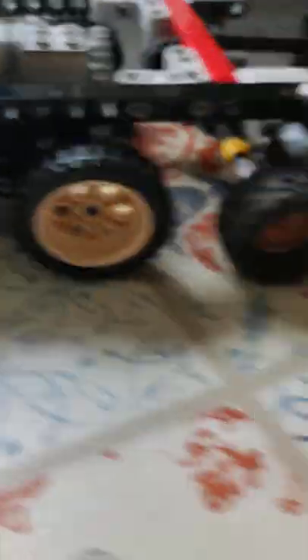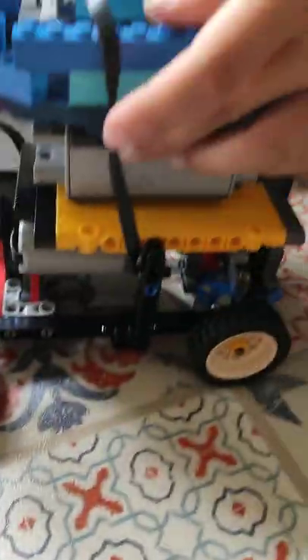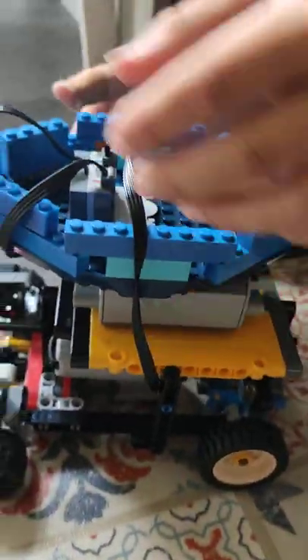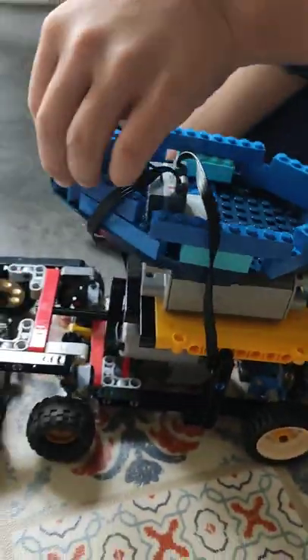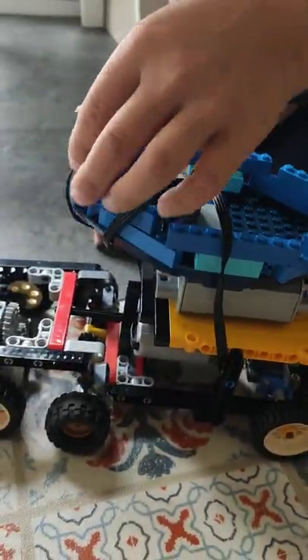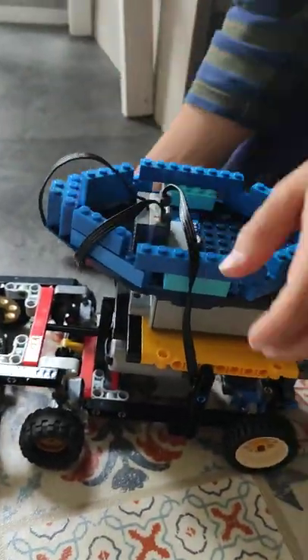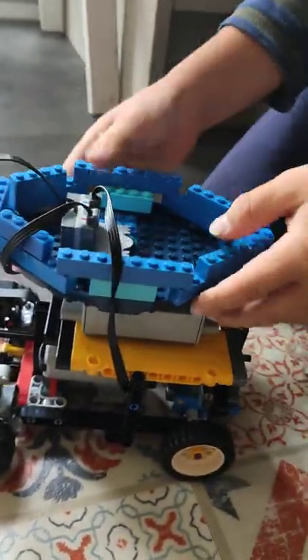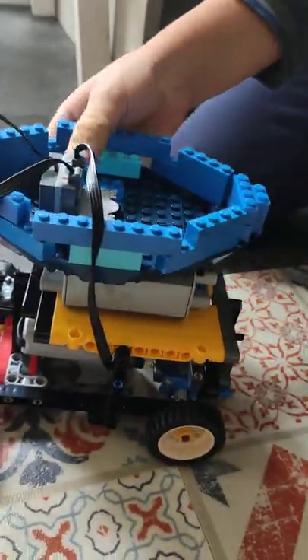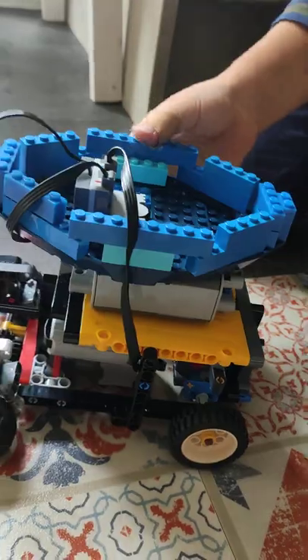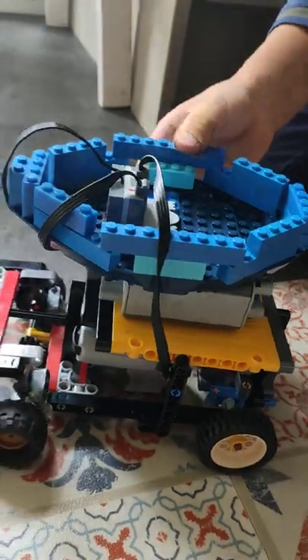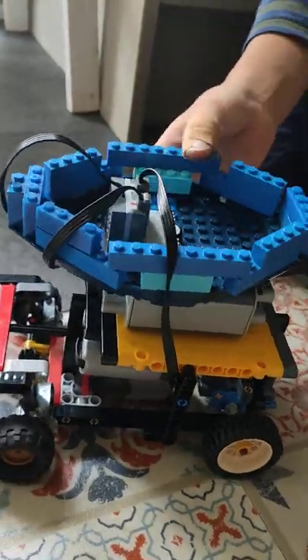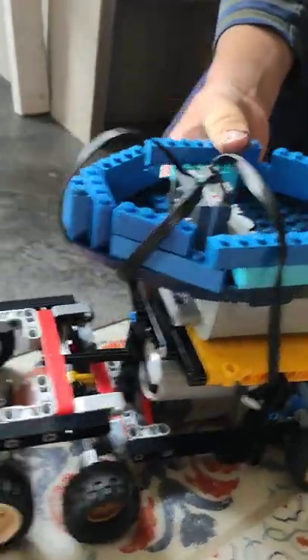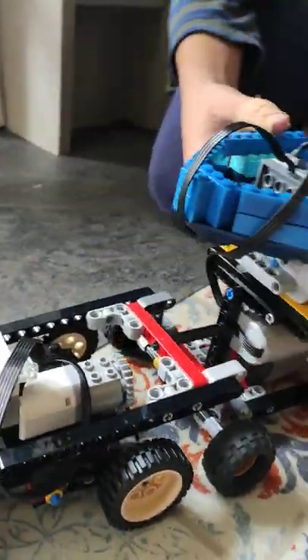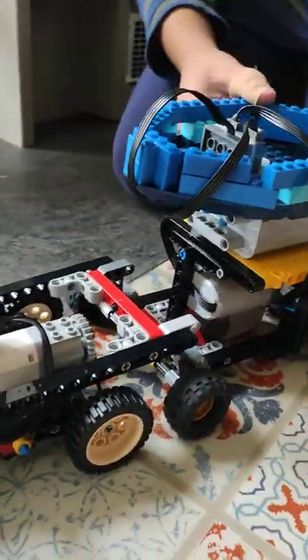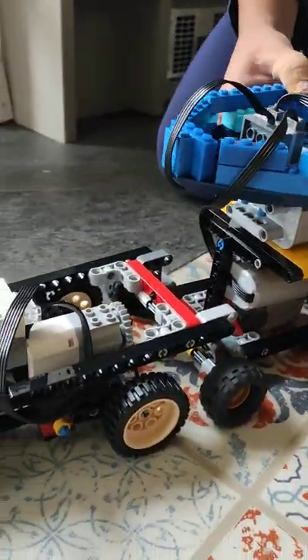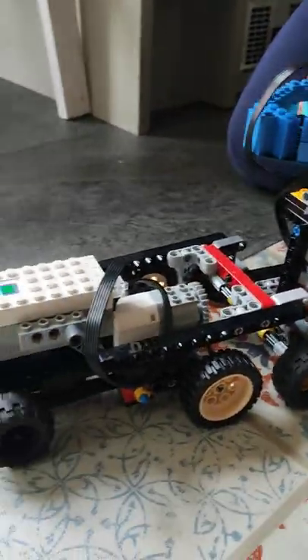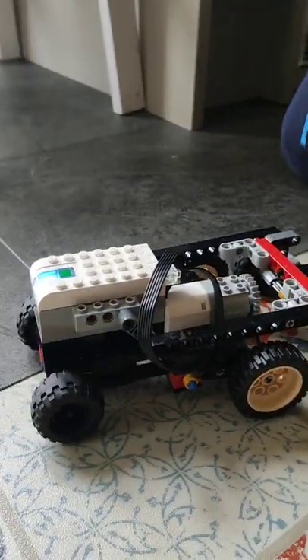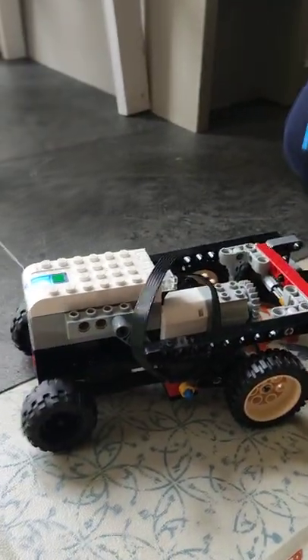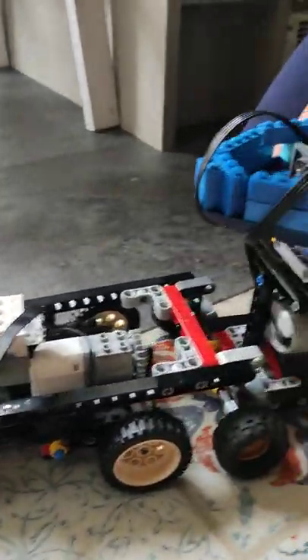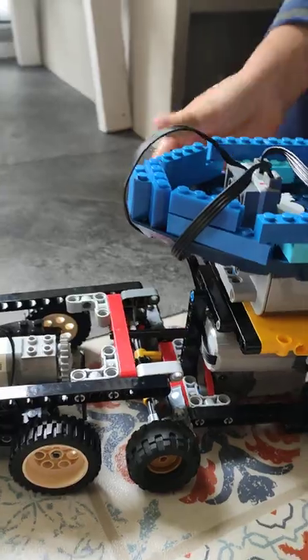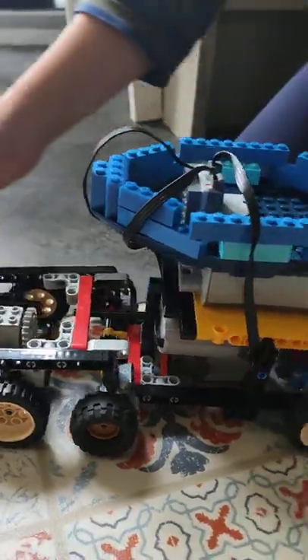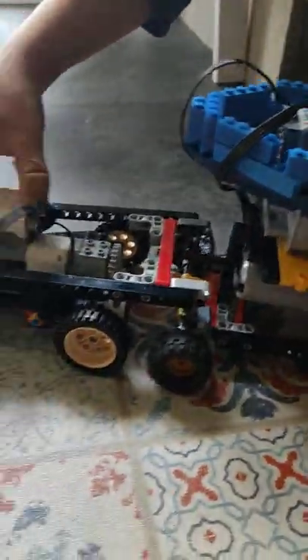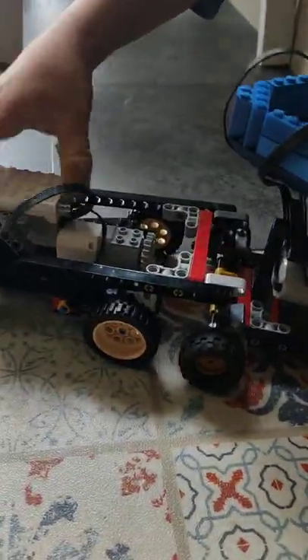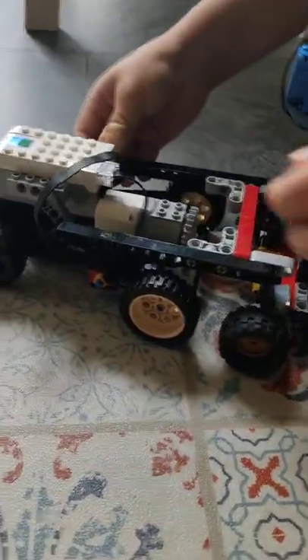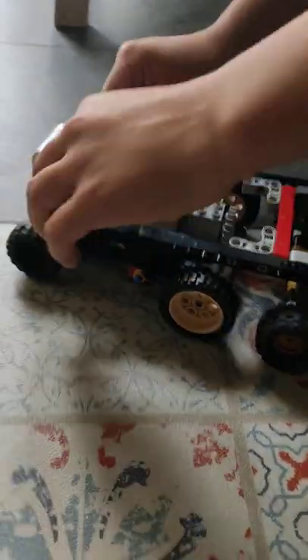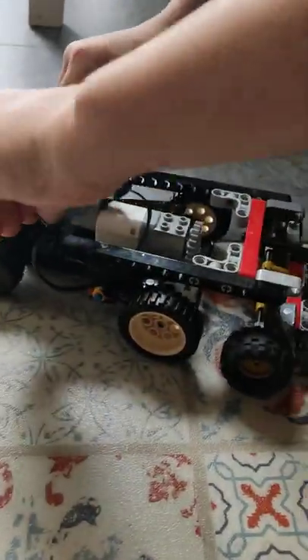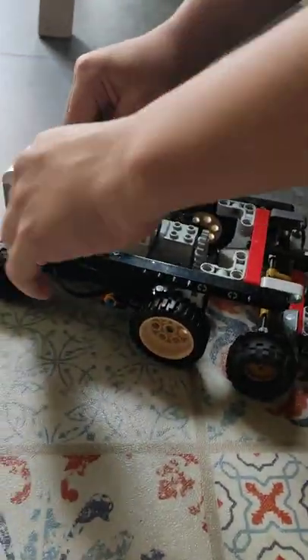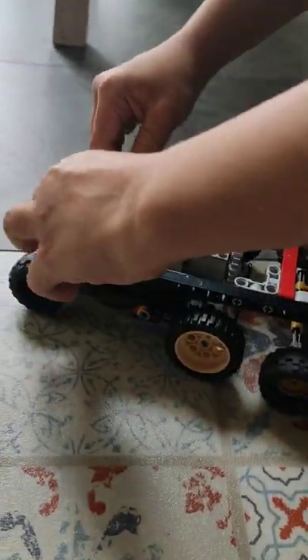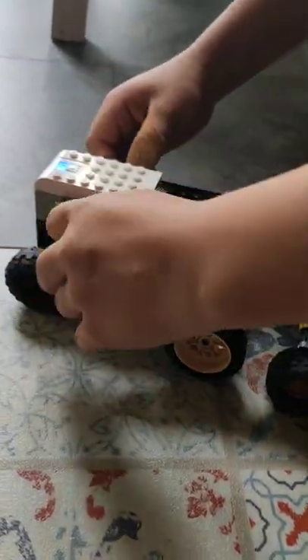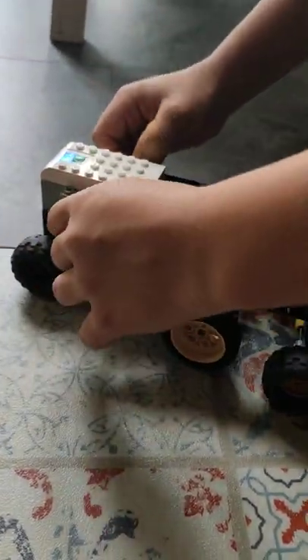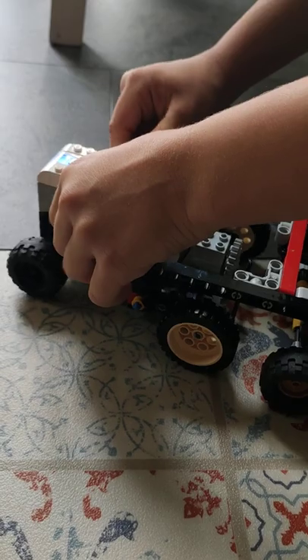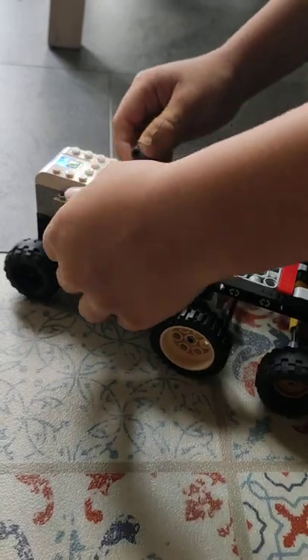I tried to make a boat as best as I can. Do you think it looks good? Very nice. And you can also detach this when you want to.